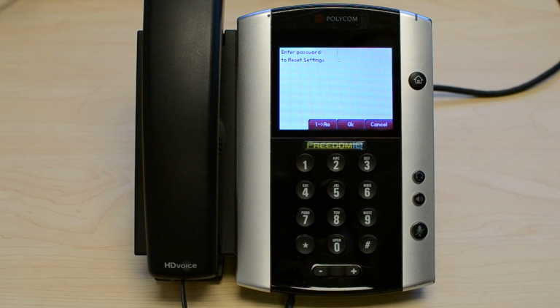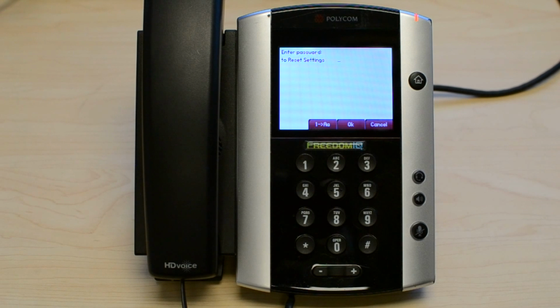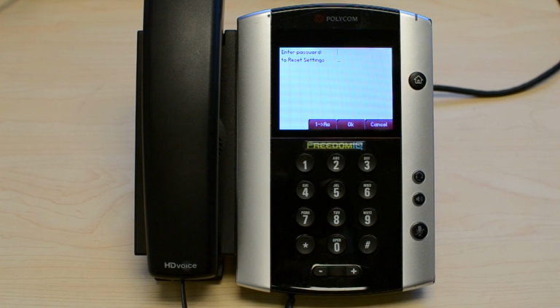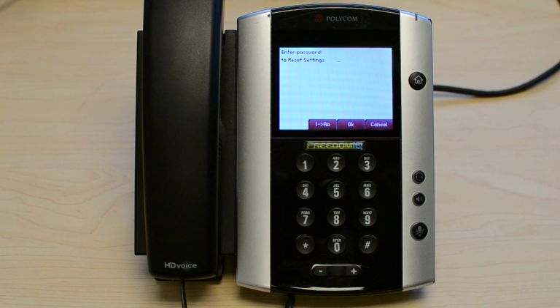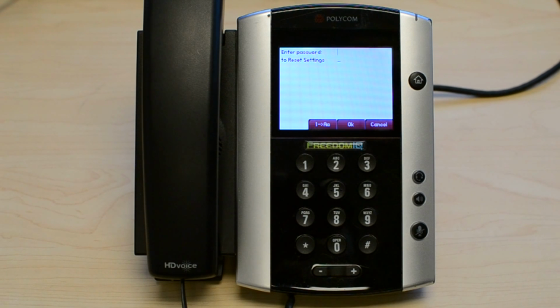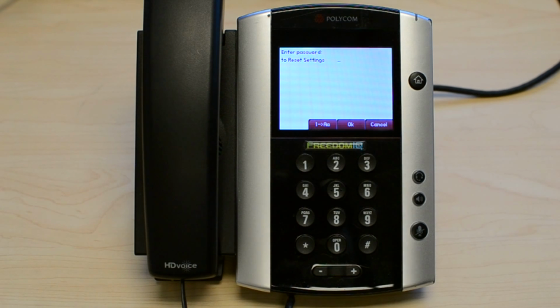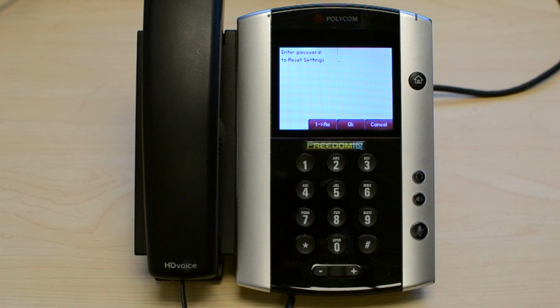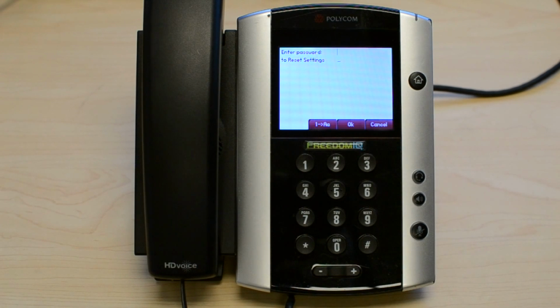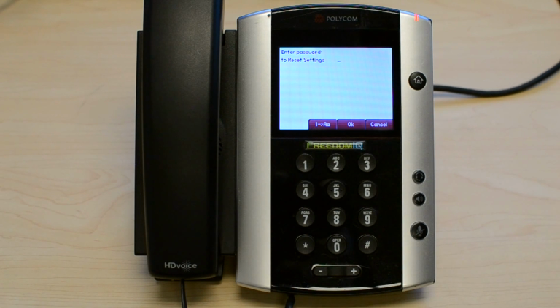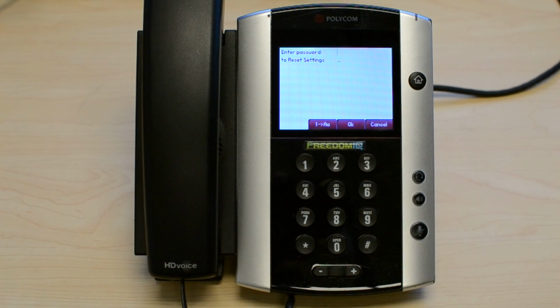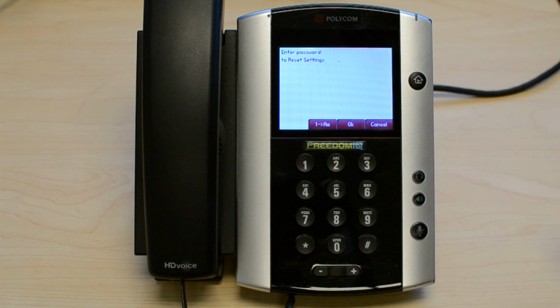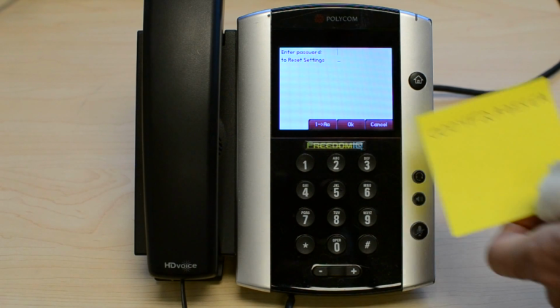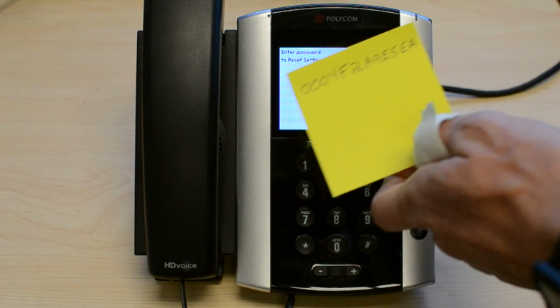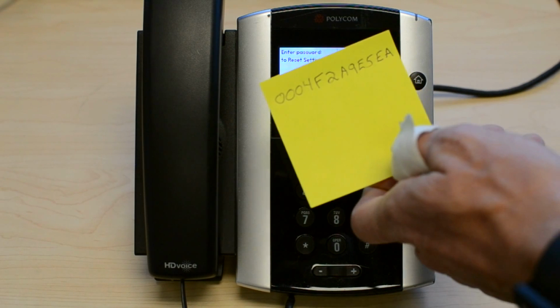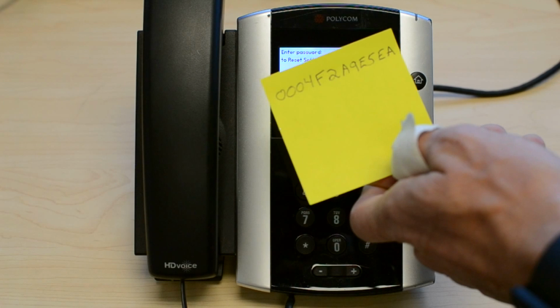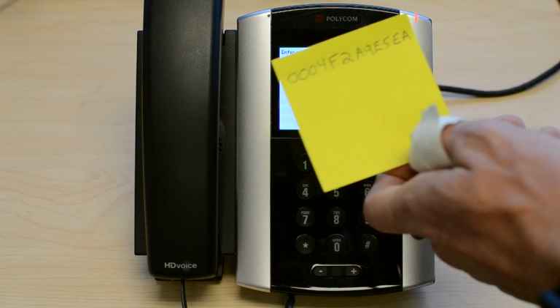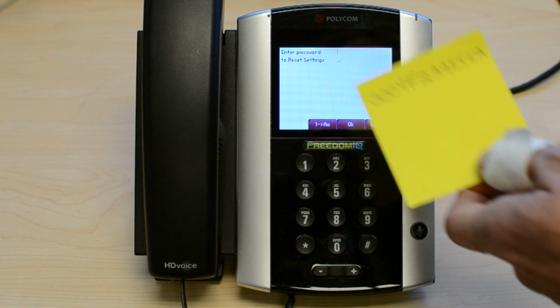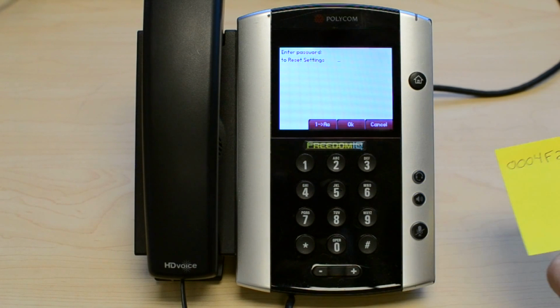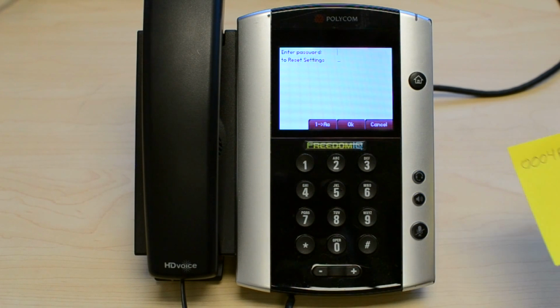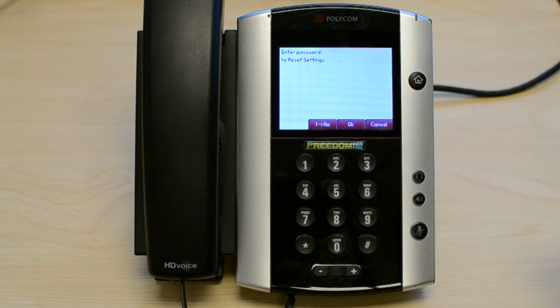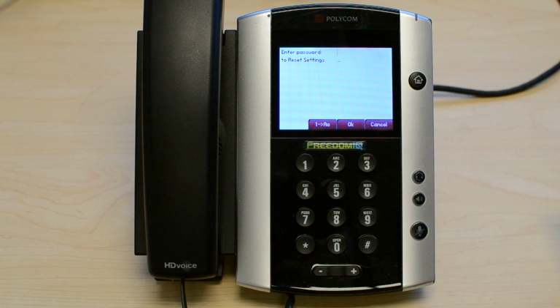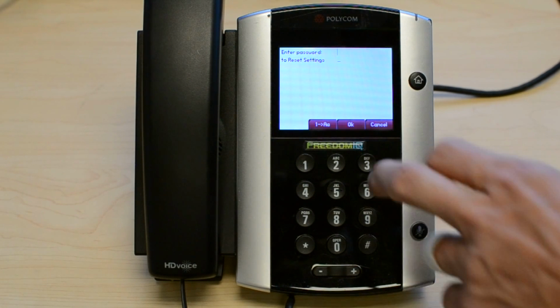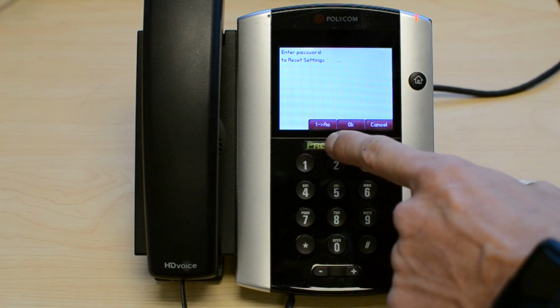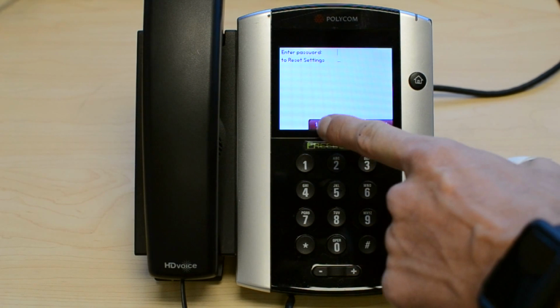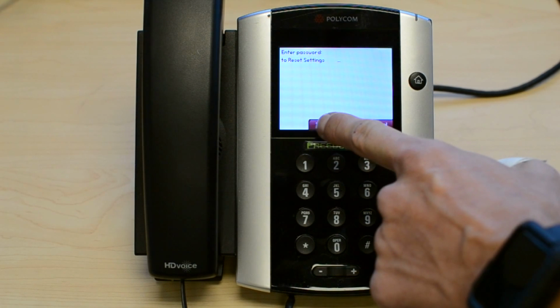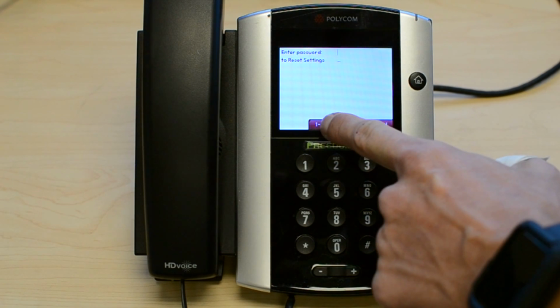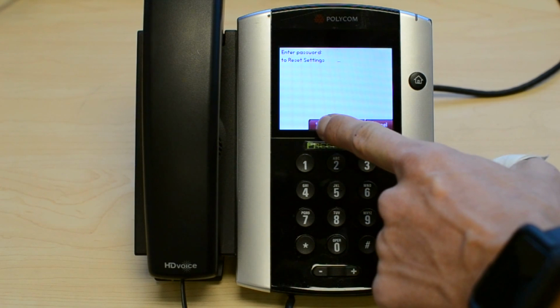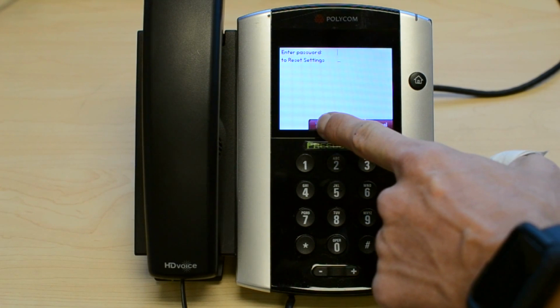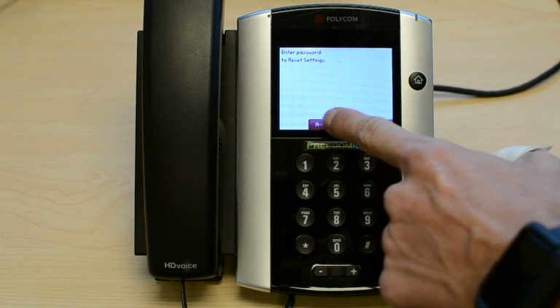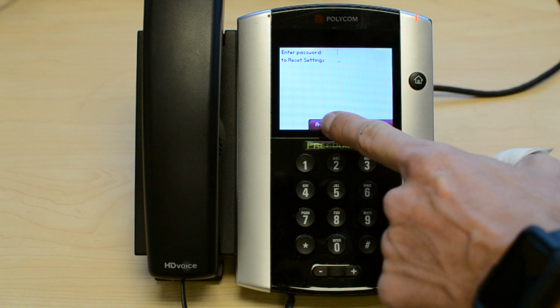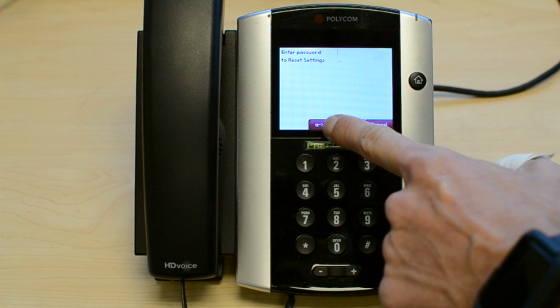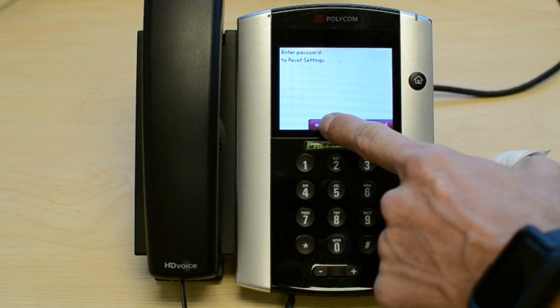This will take us to the enter password screen. In this screen, we need to enter the MAC address of the phone. The soft key here allows us to change between numbers and letters.